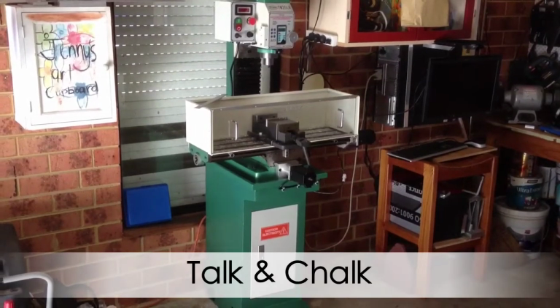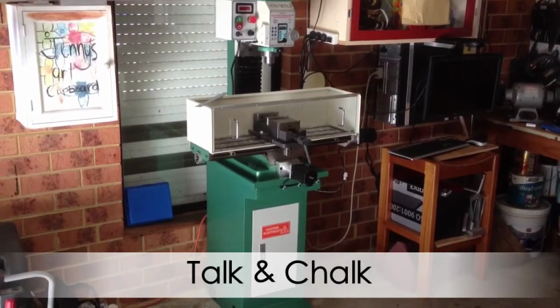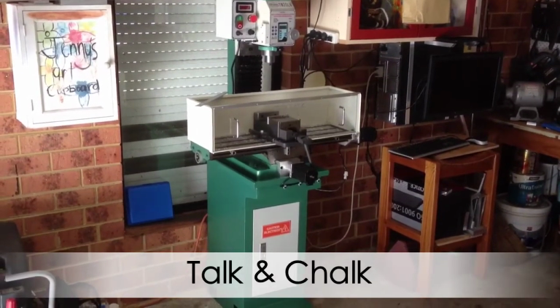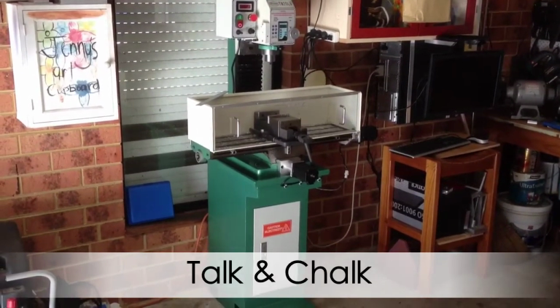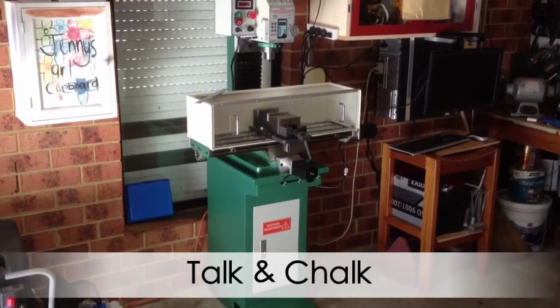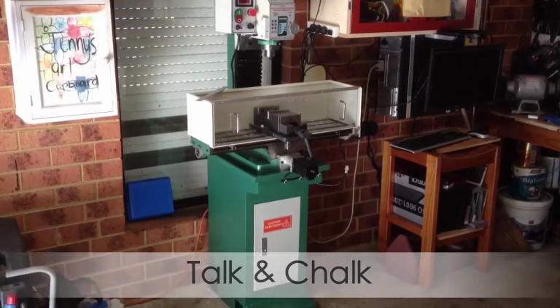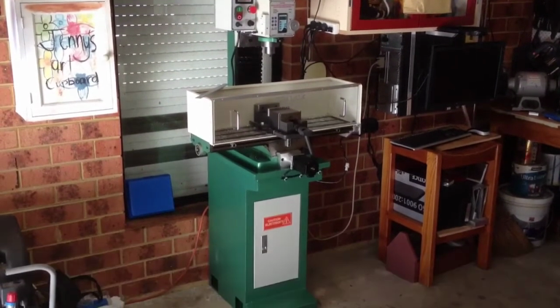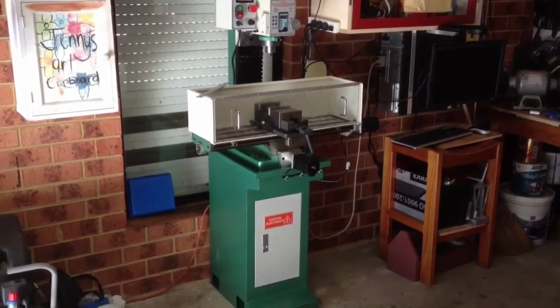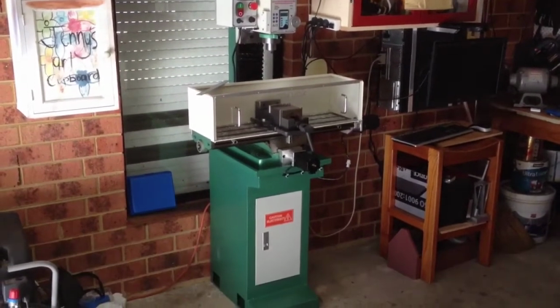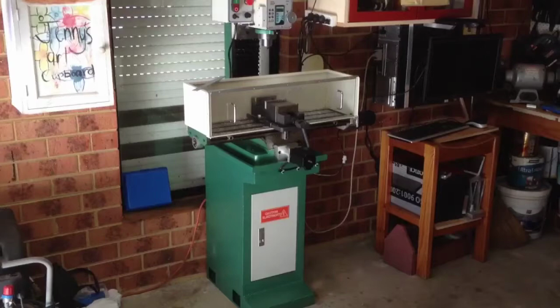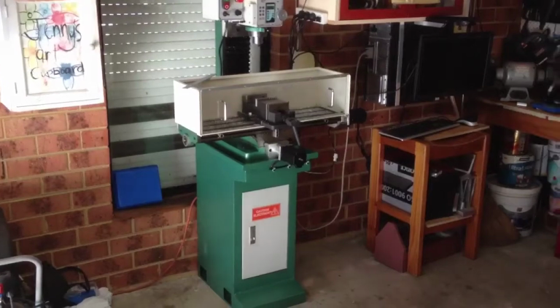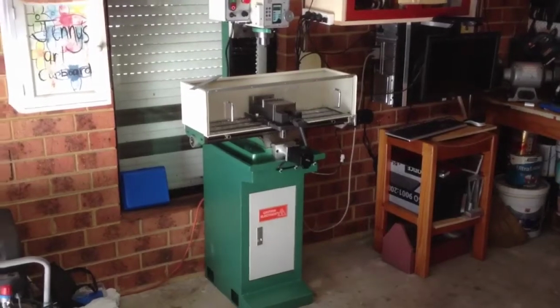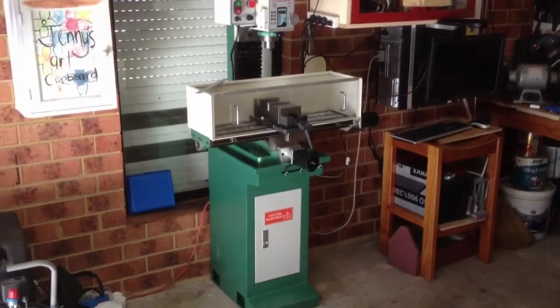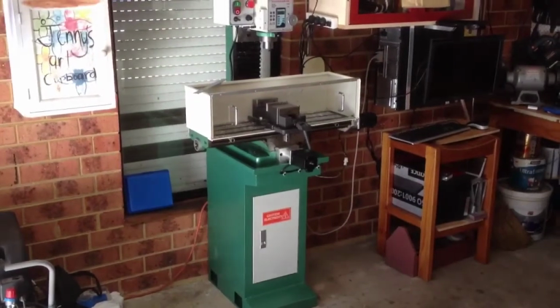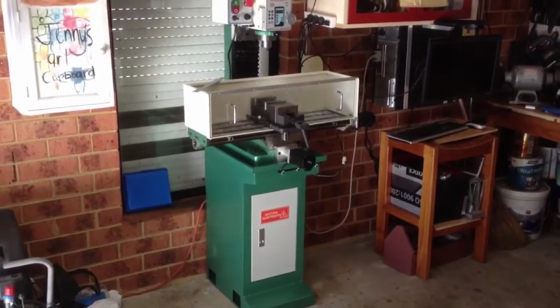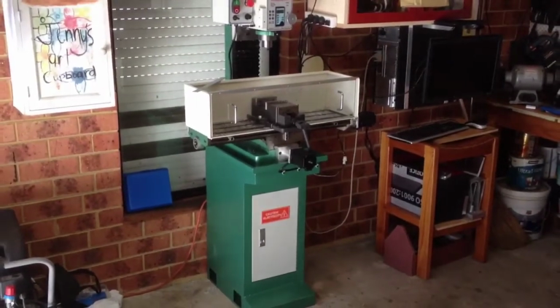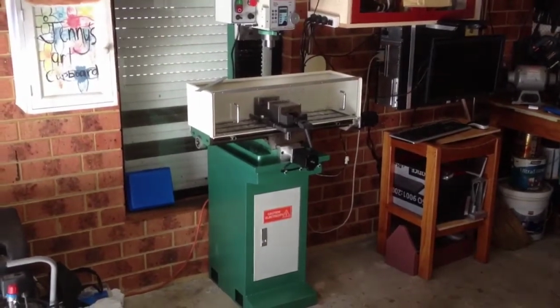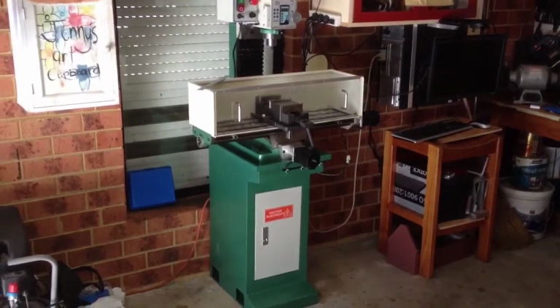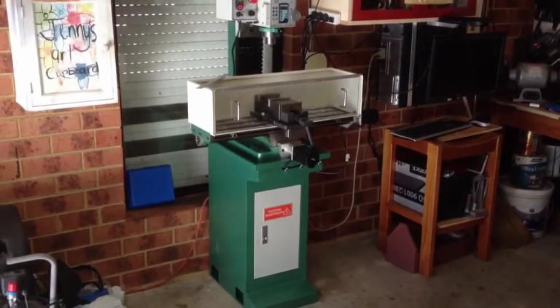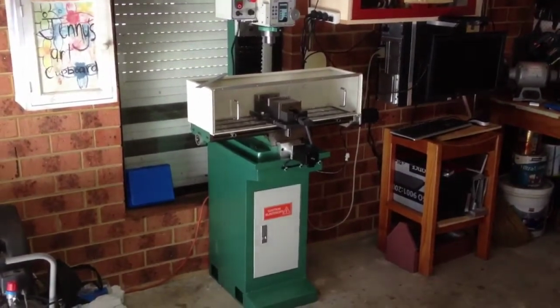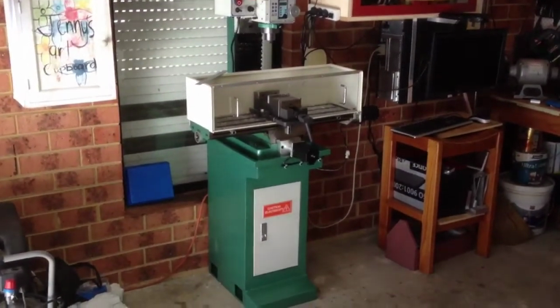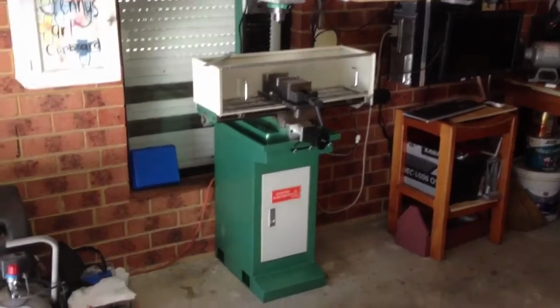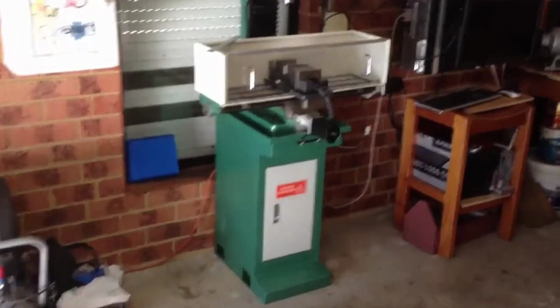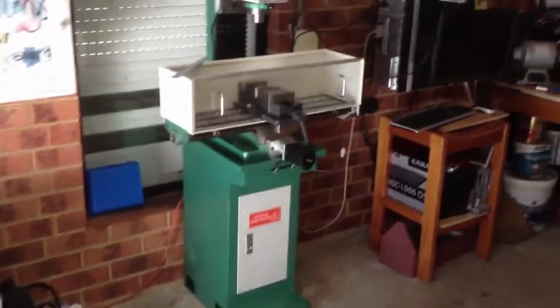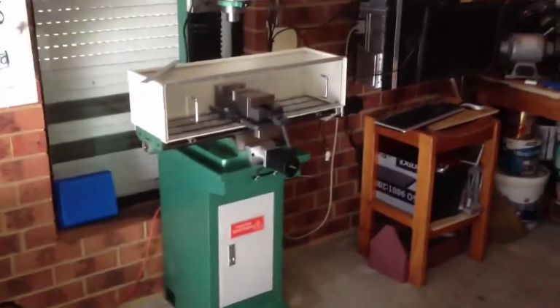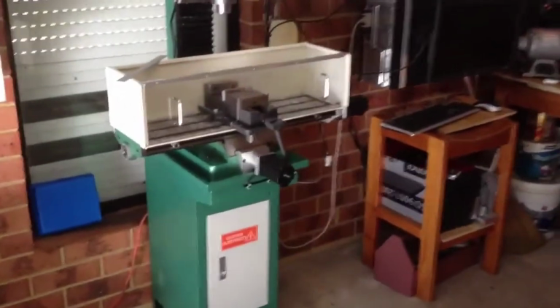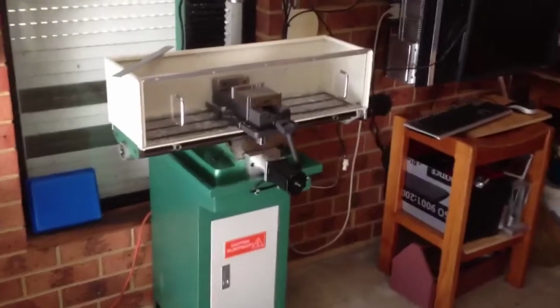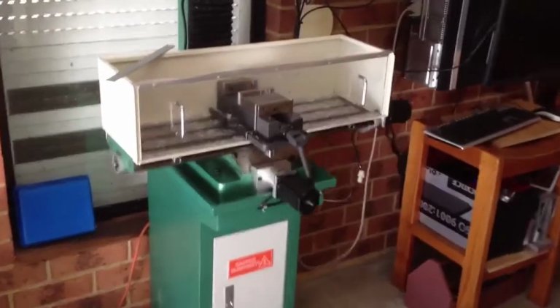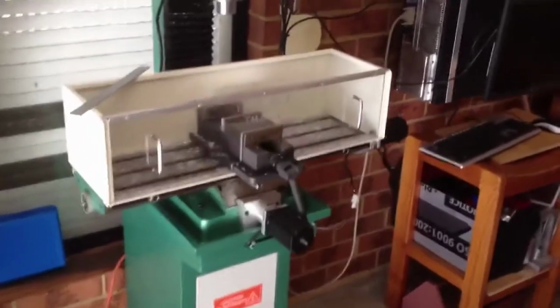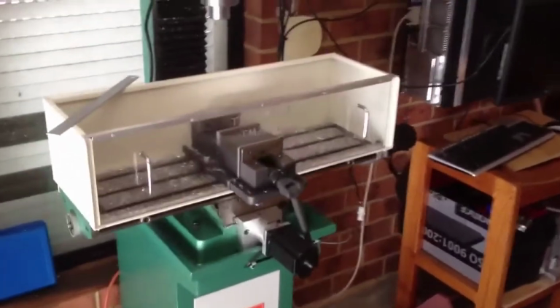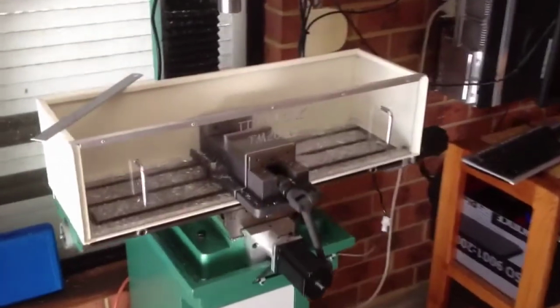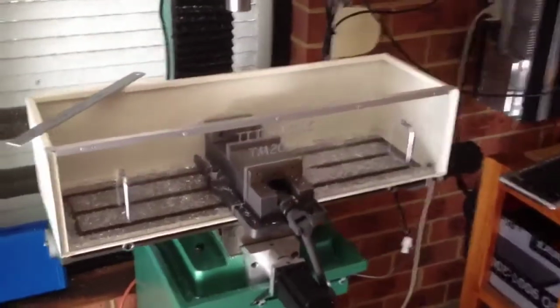G'day guys, Azzah here. Been a while since I posted a video. Thought I'd do a quick little vid and show you what I've been up to. Recently I've built this chip guard for the Titan TM20.